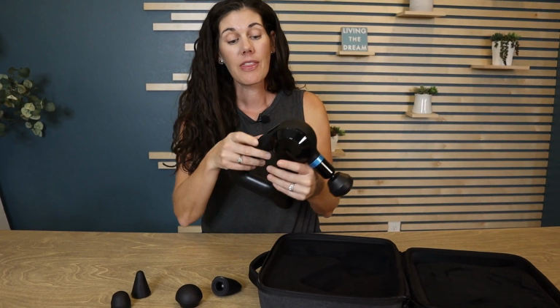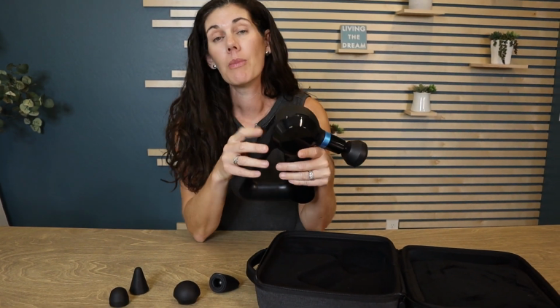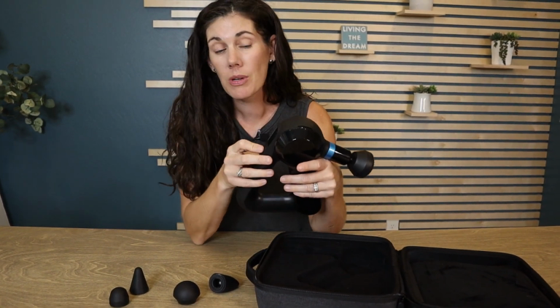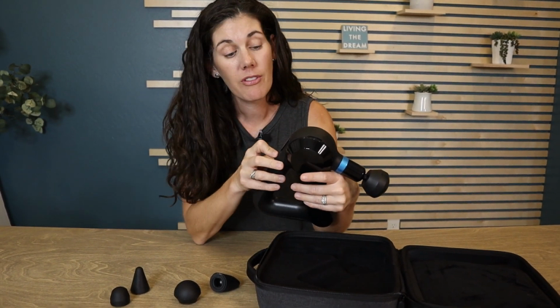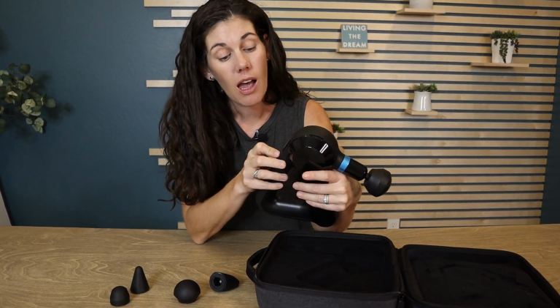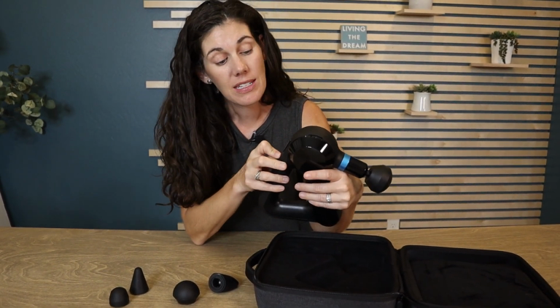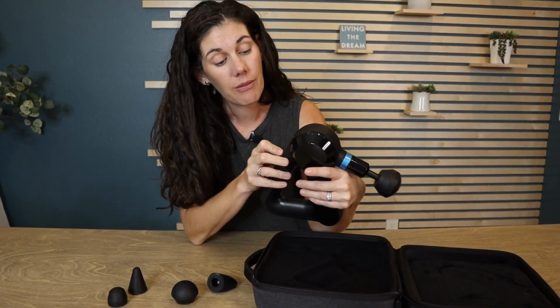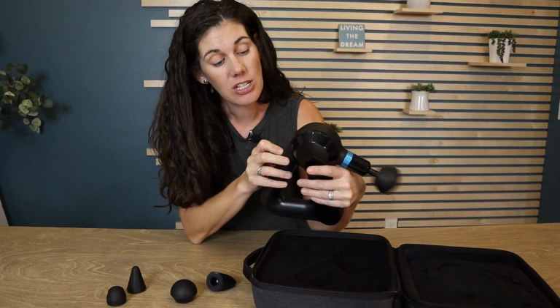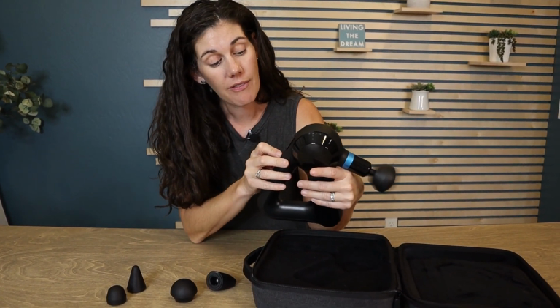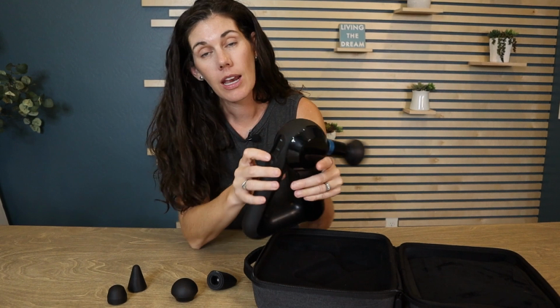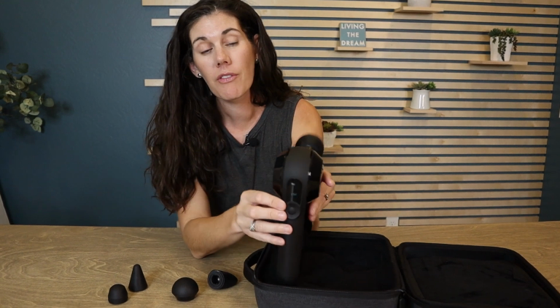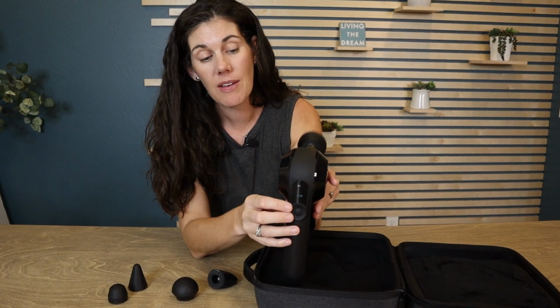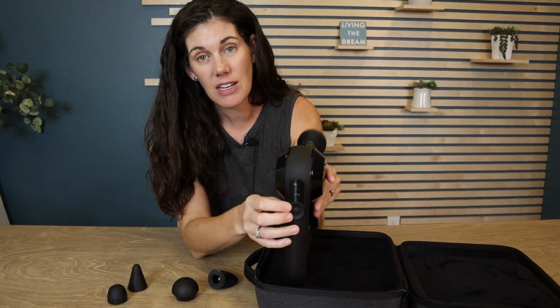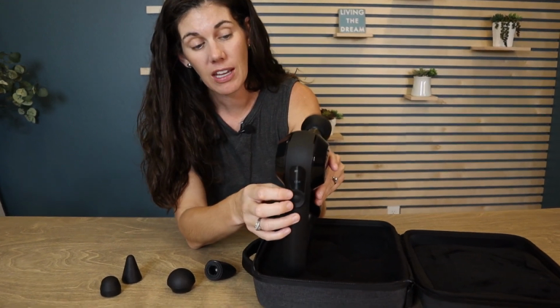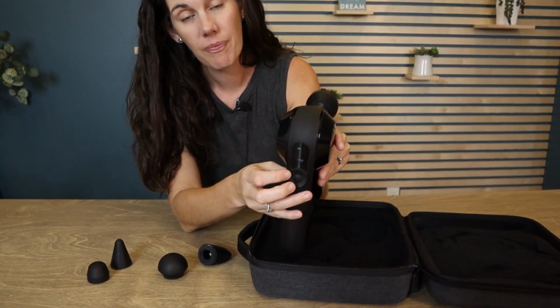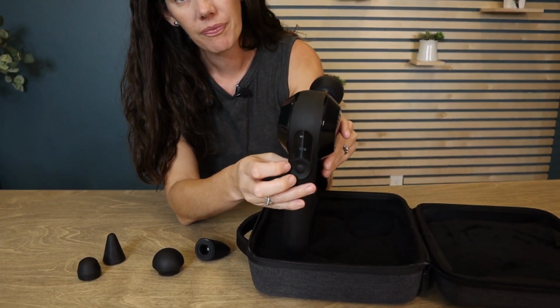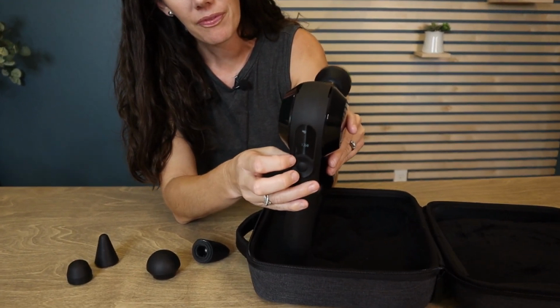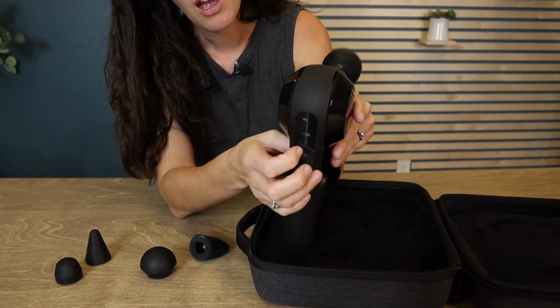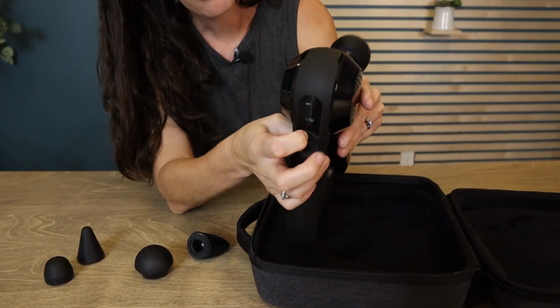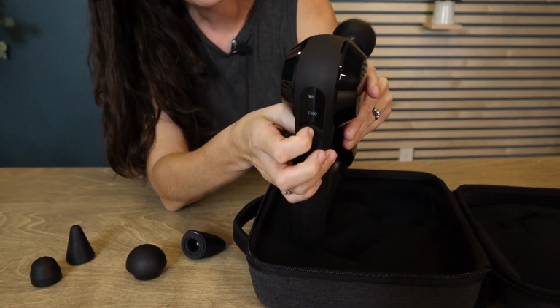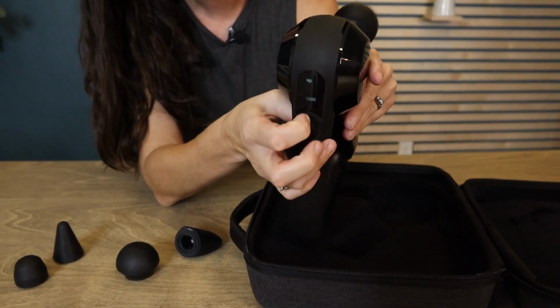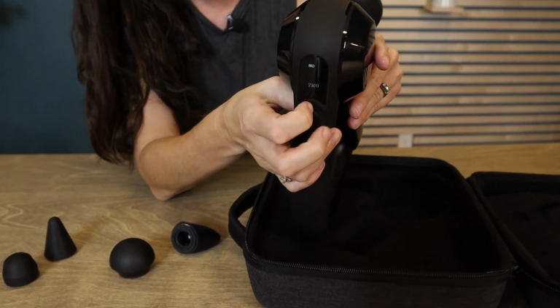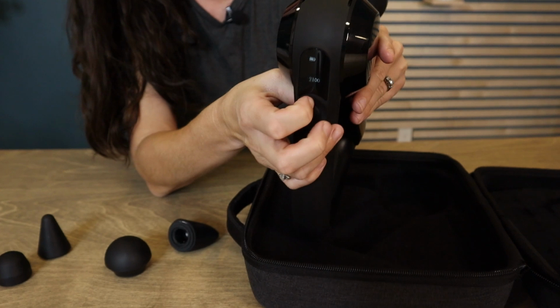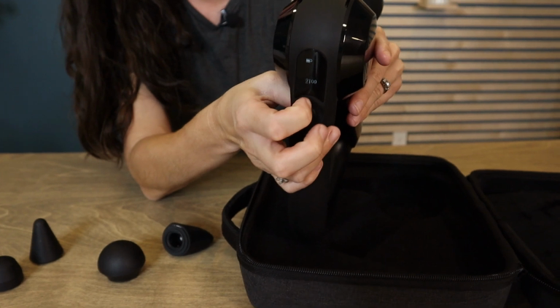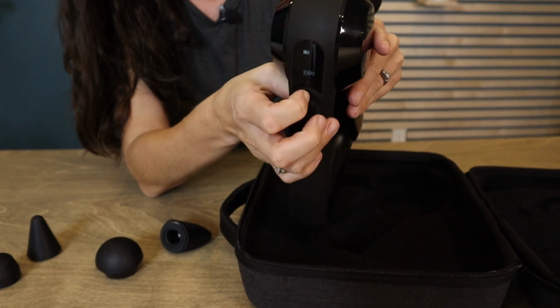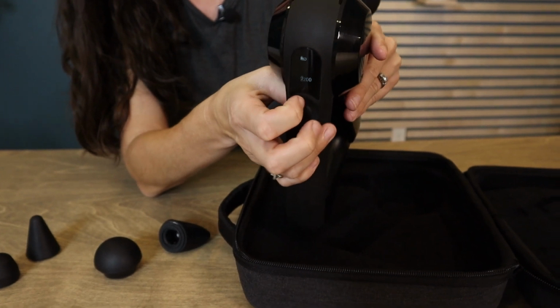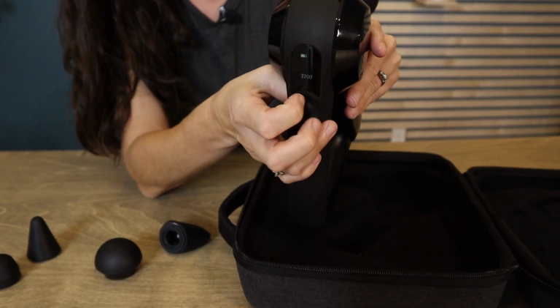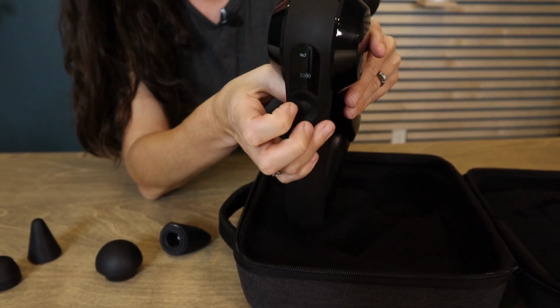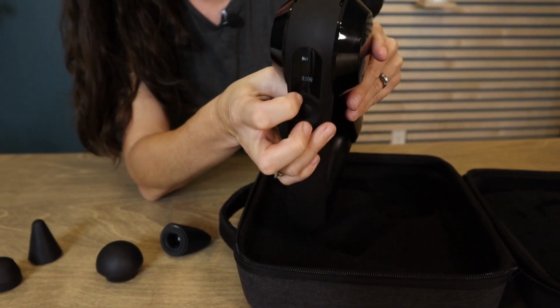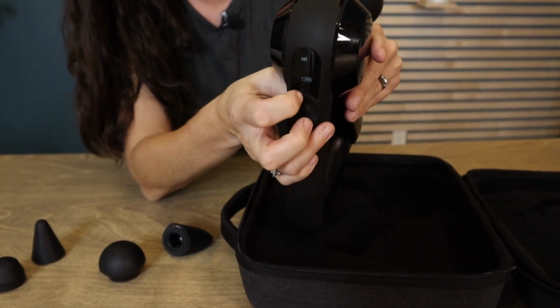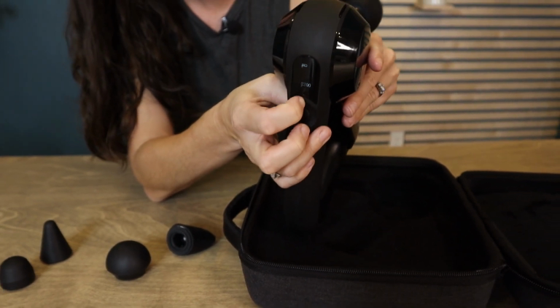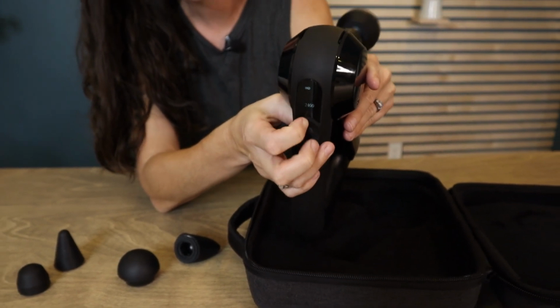There are multiple levels on this. It ranges anywhere from 1750 all the way up to 2400 — that's the different intensity and speed.